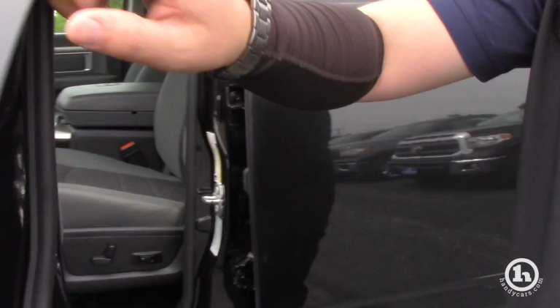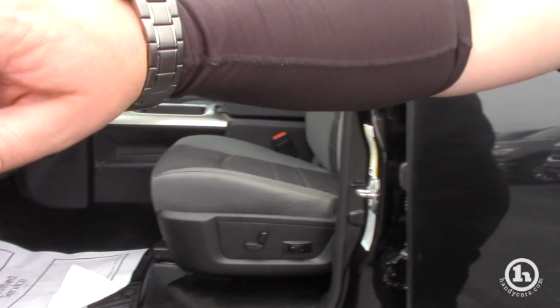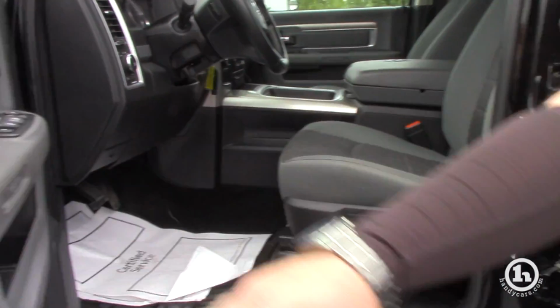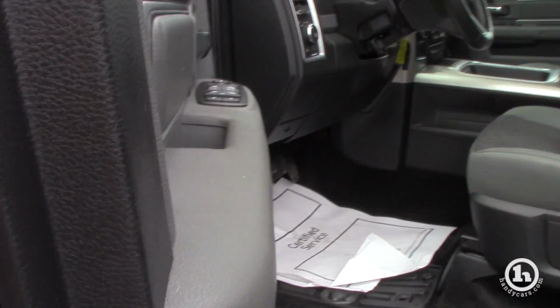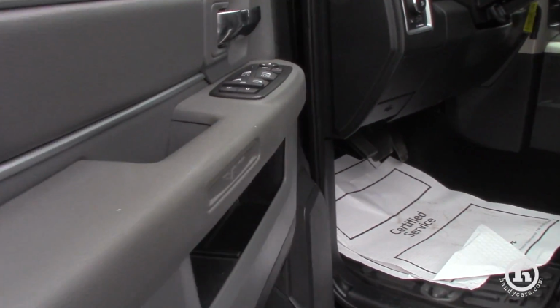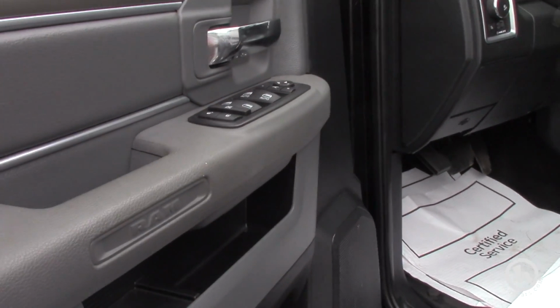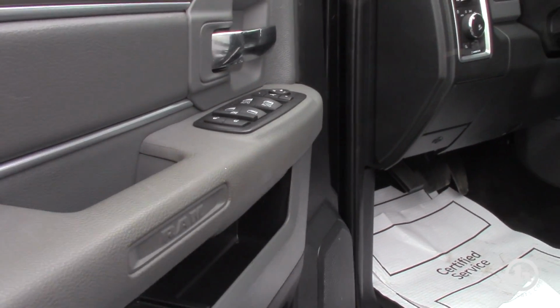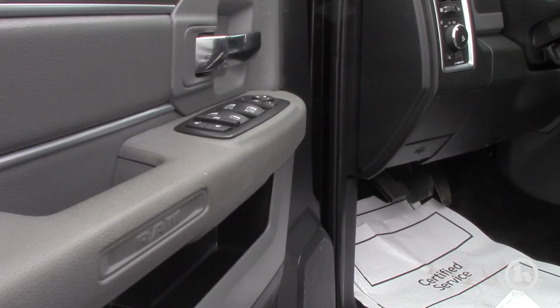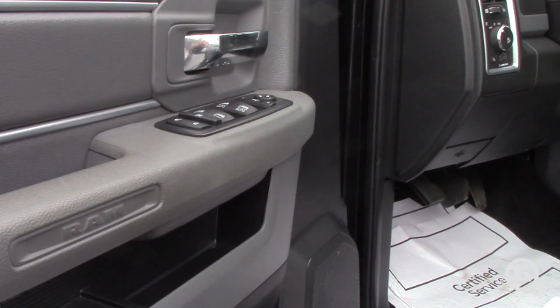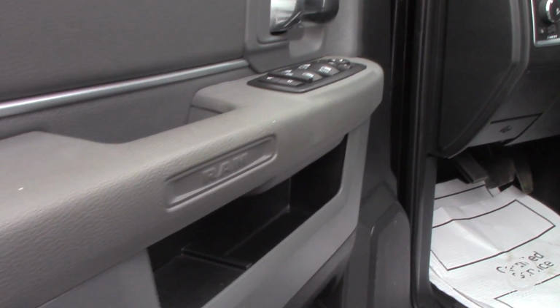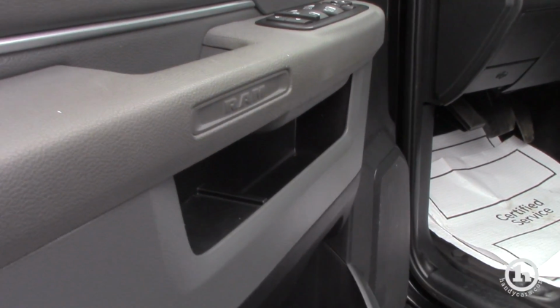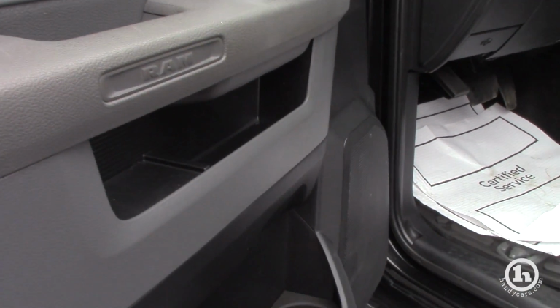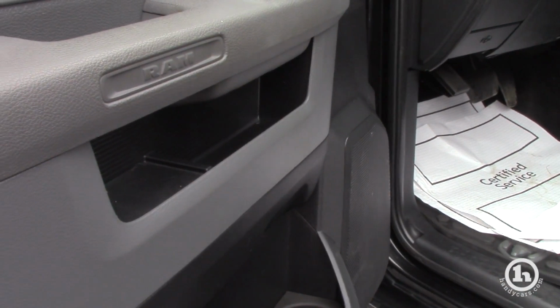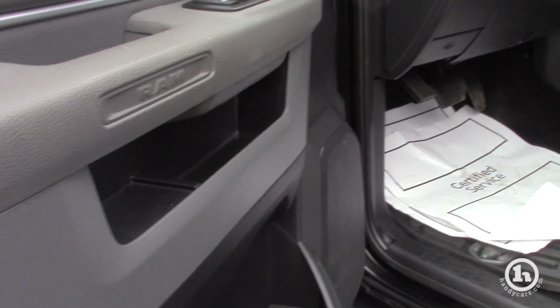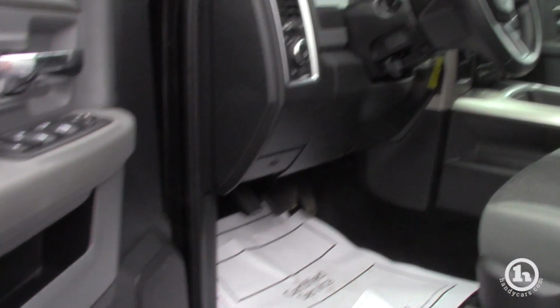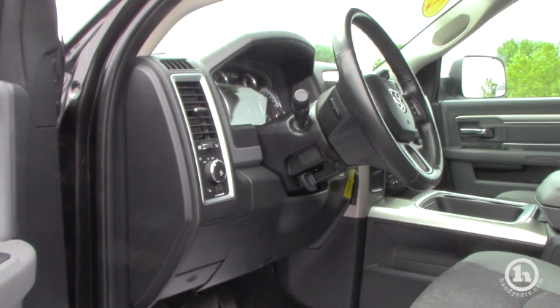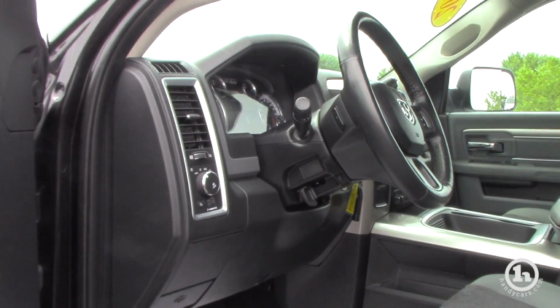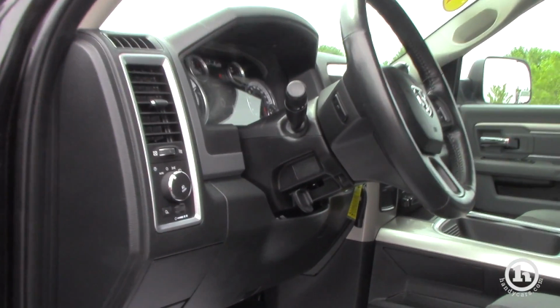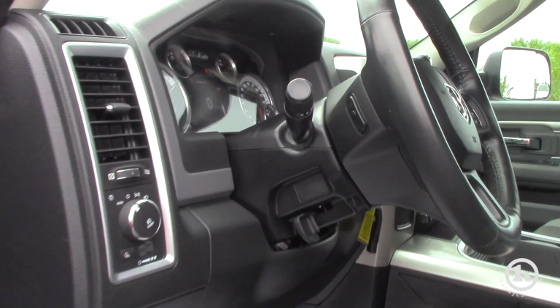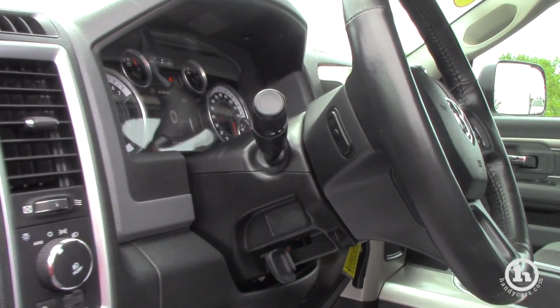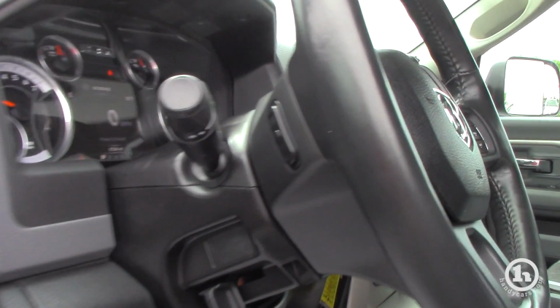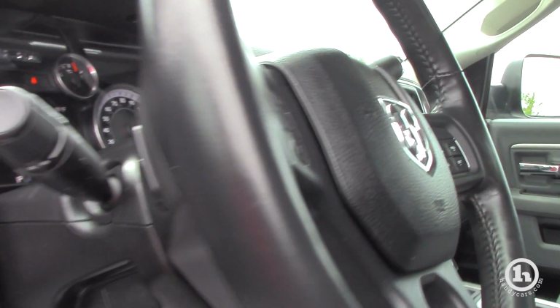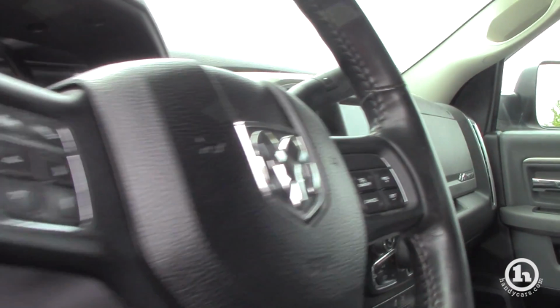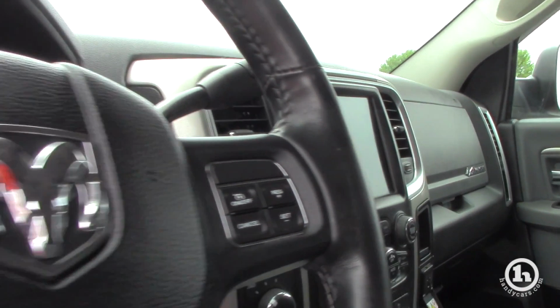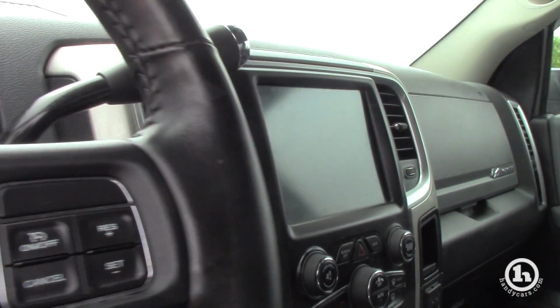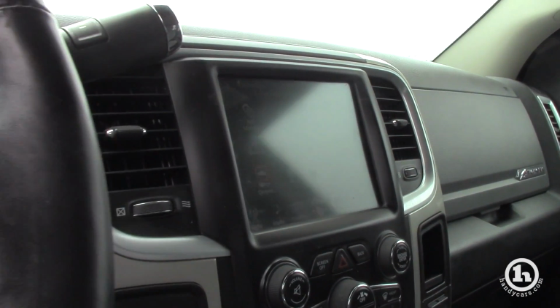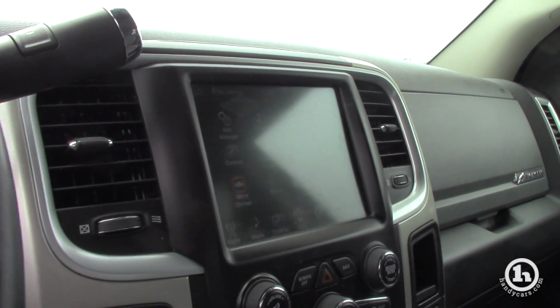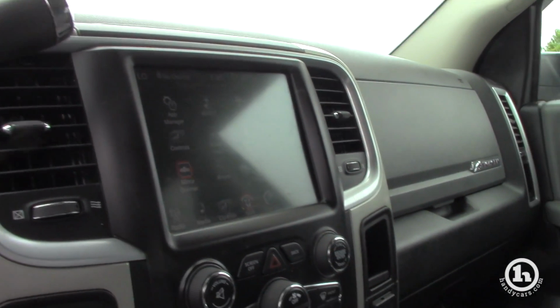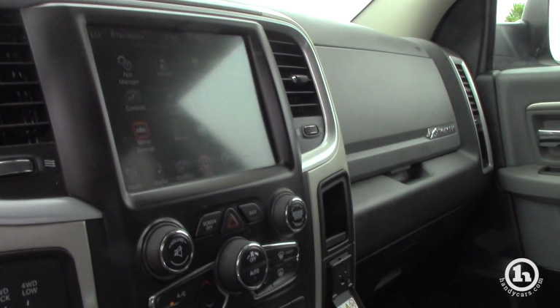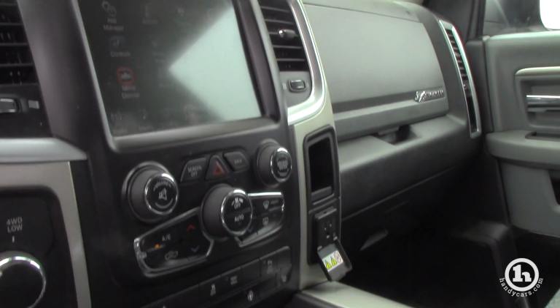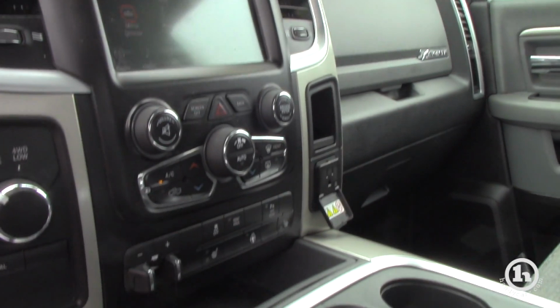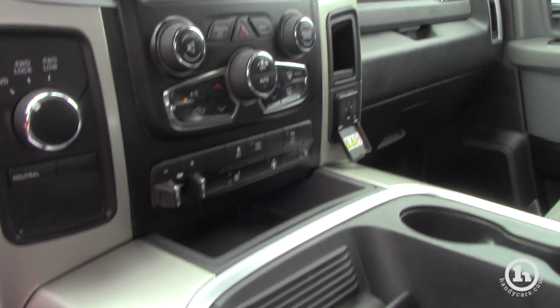Heated defrosted mirrors, heated seats, heated steering wheel, tilt, cruise, trailer brake controller — all integrated right into the 8-inch touch screen.